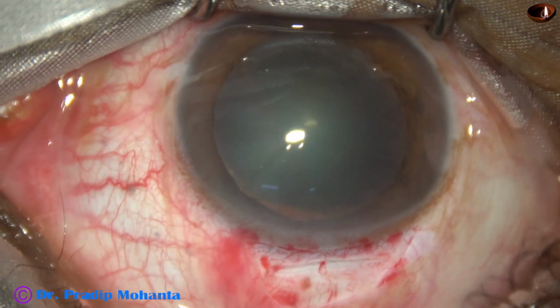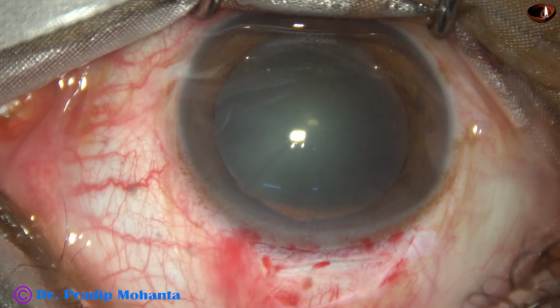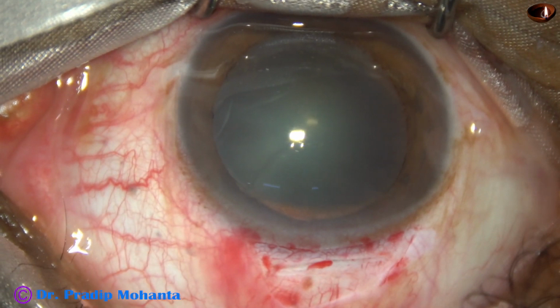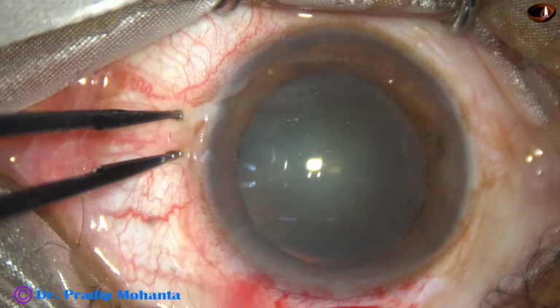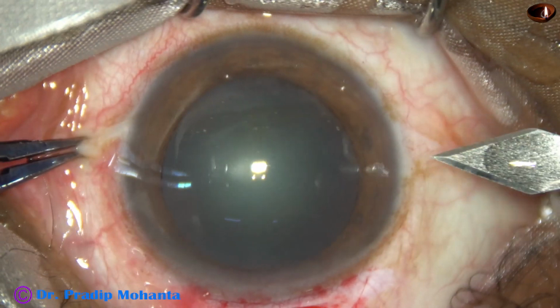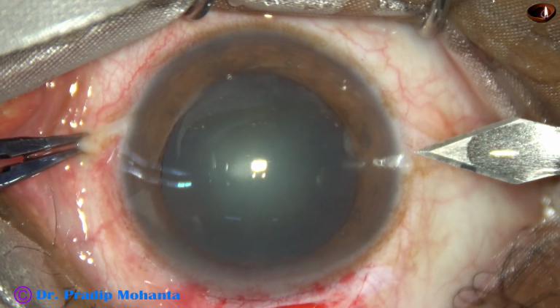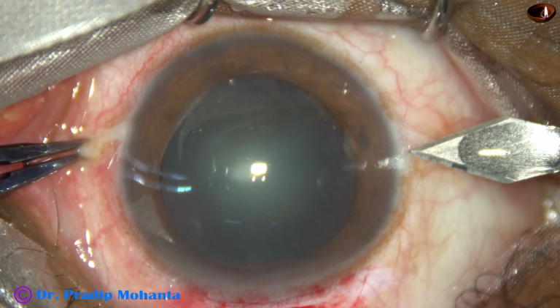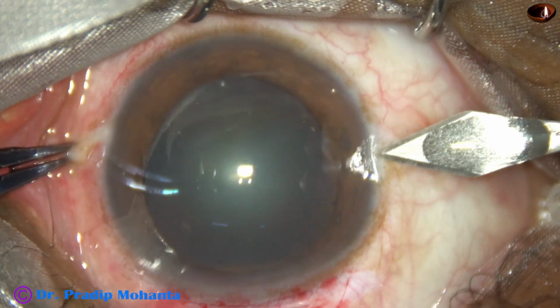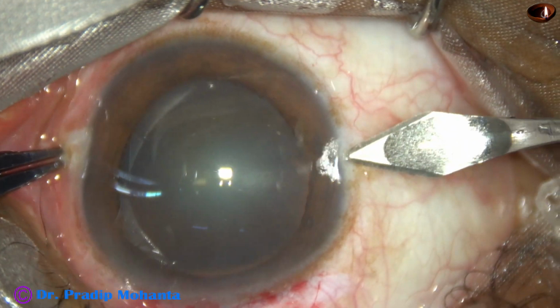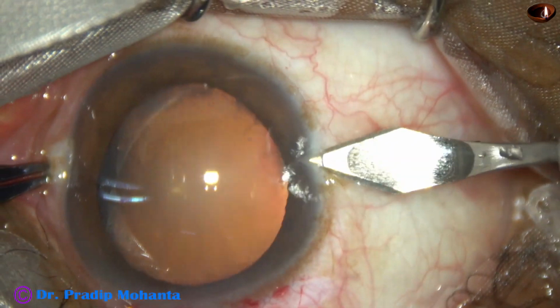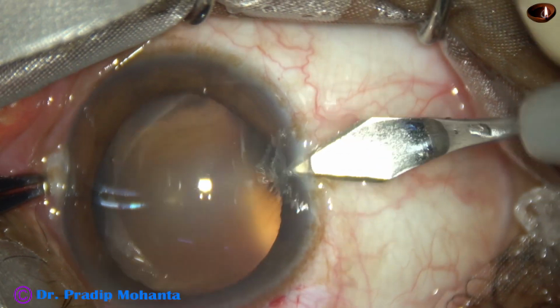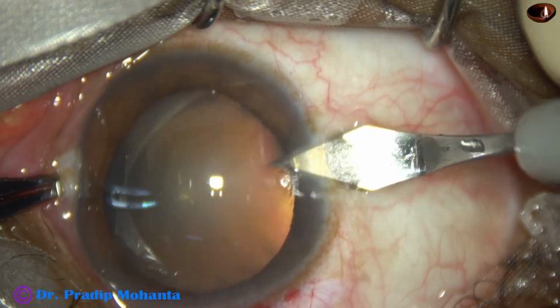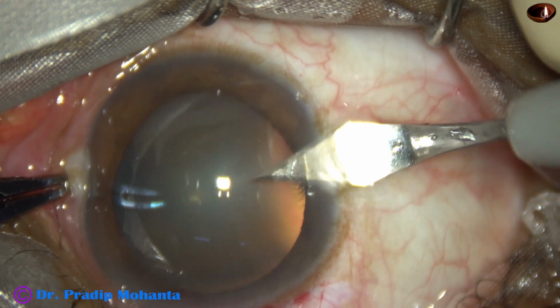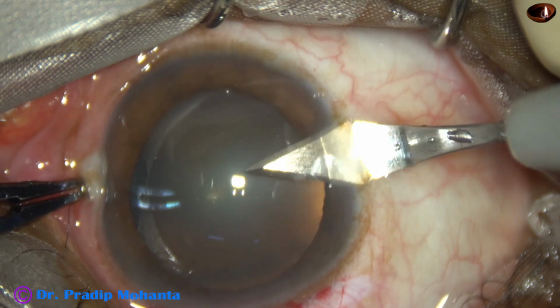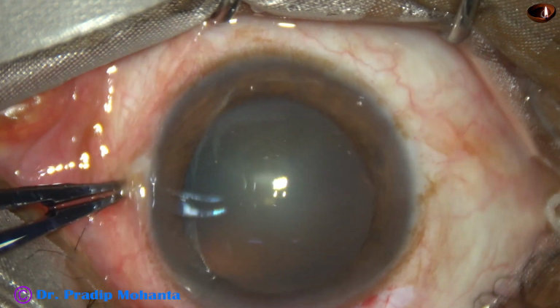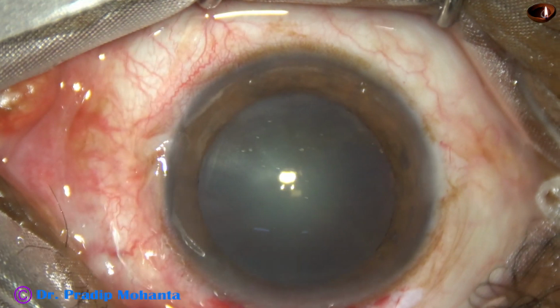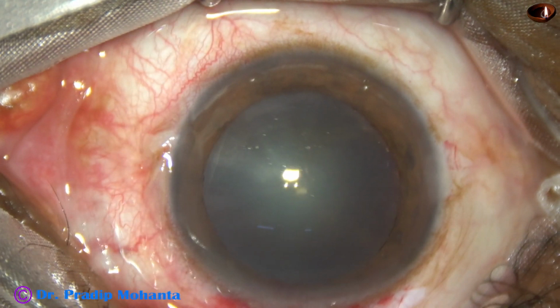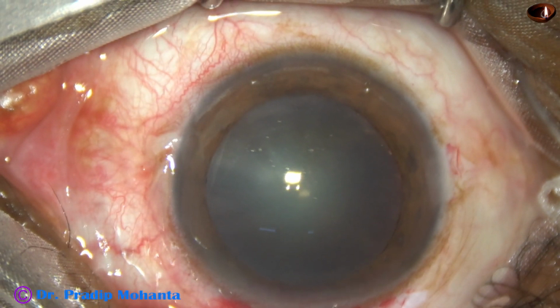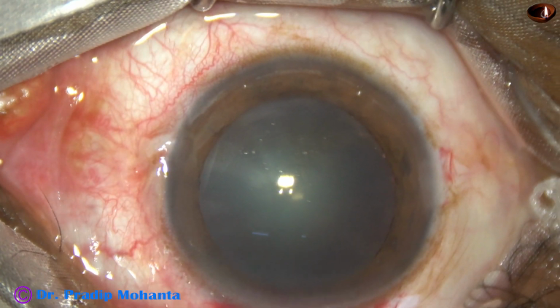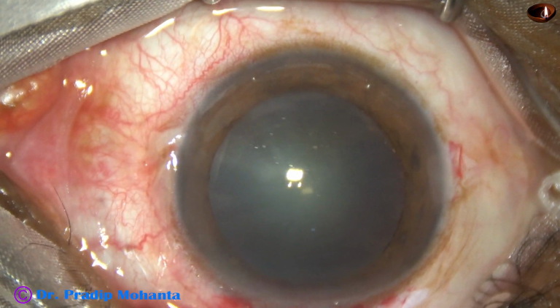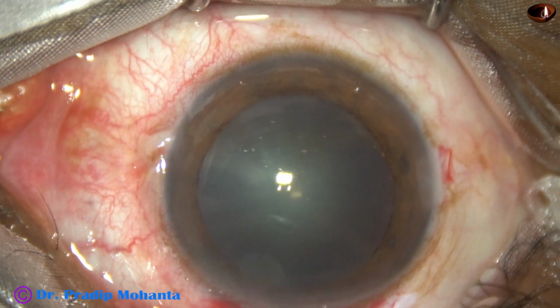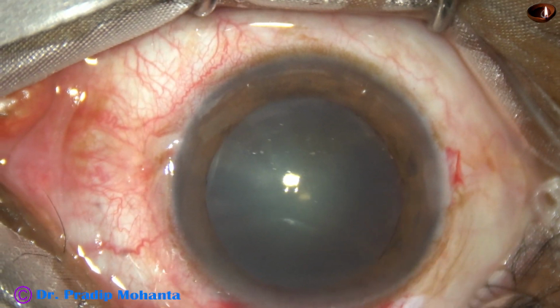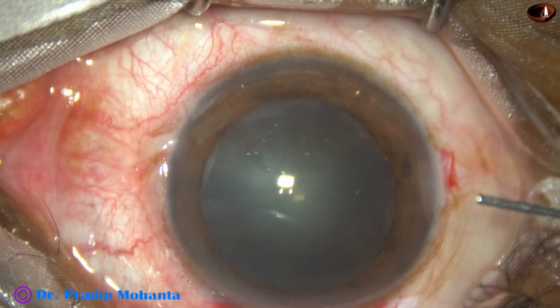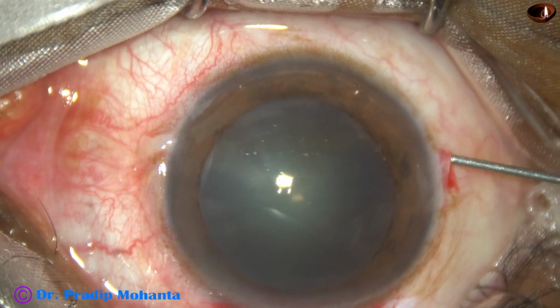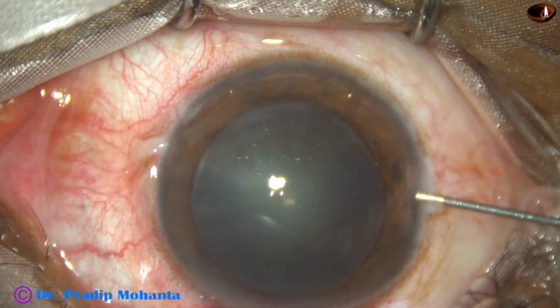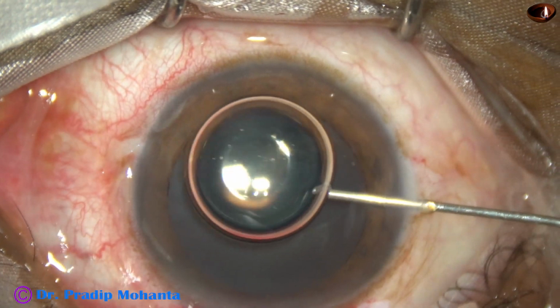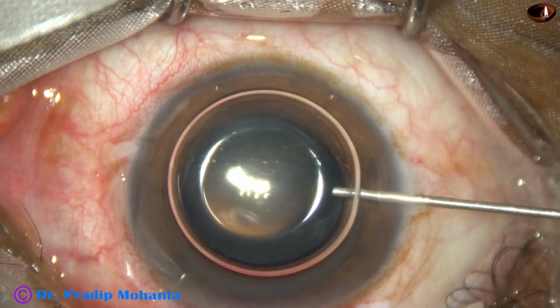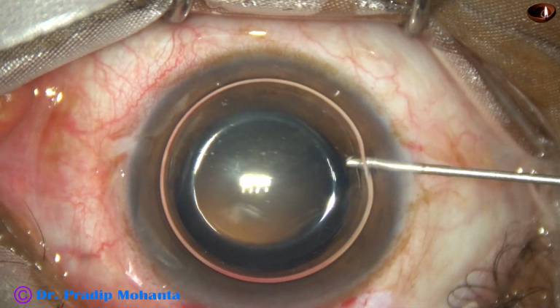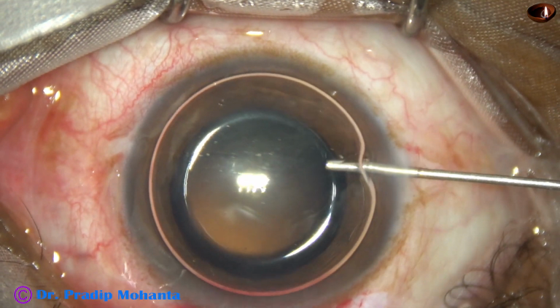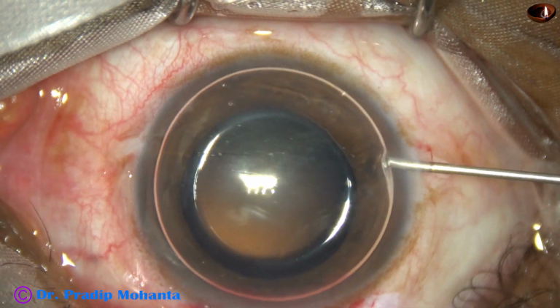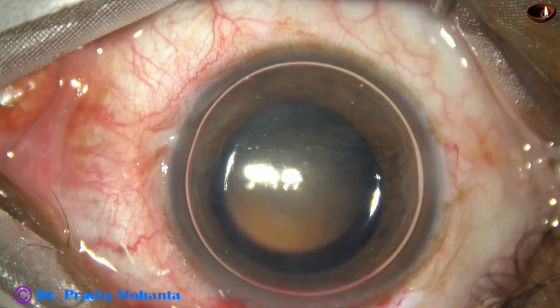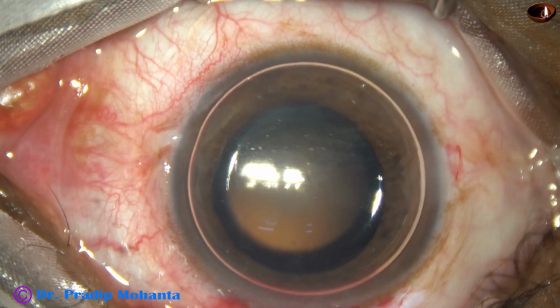Now this is a side port at around 9 o'clock. The size of this side port is about 2.2 millimeters. And this is an air bubble.